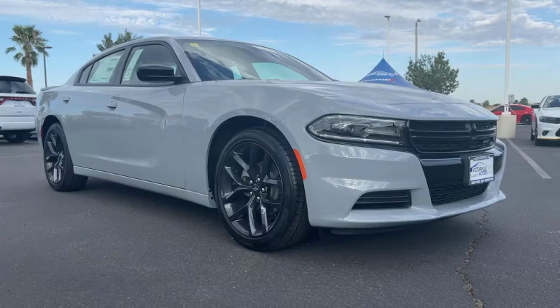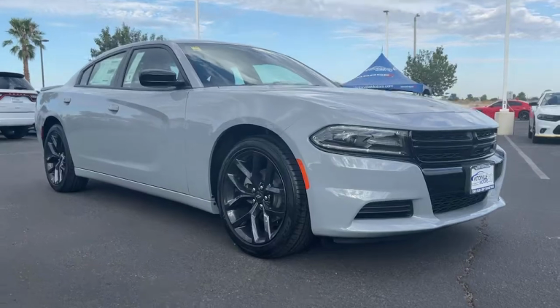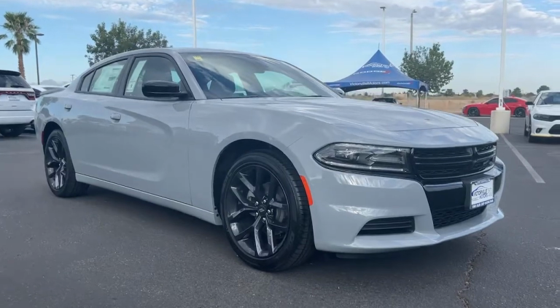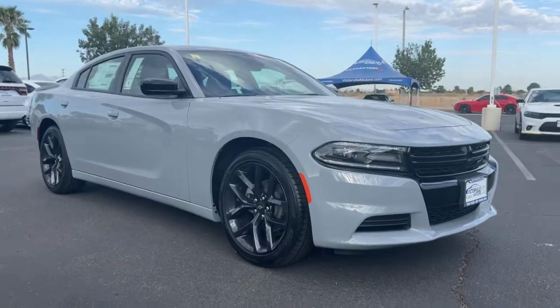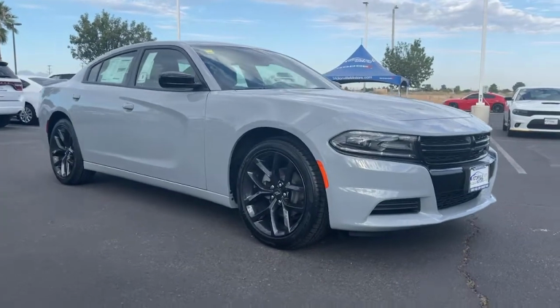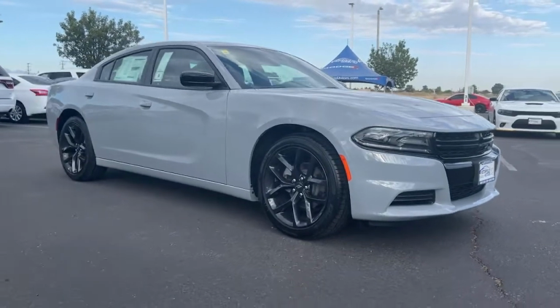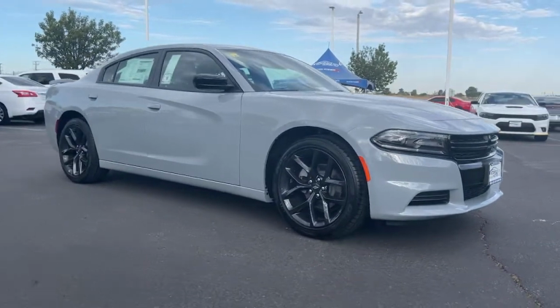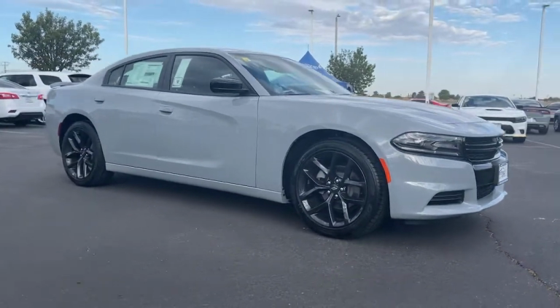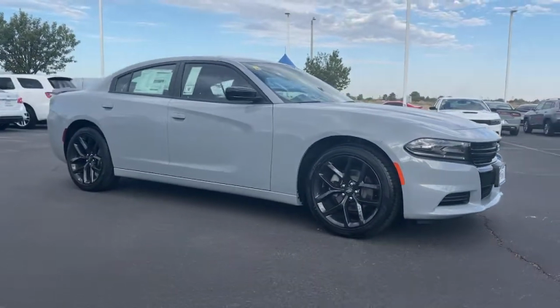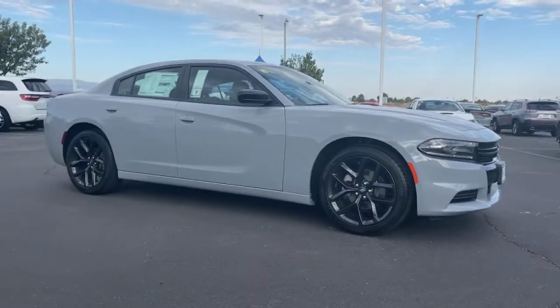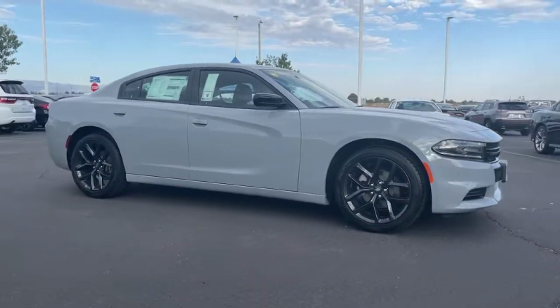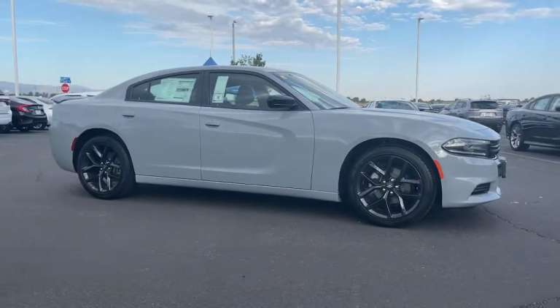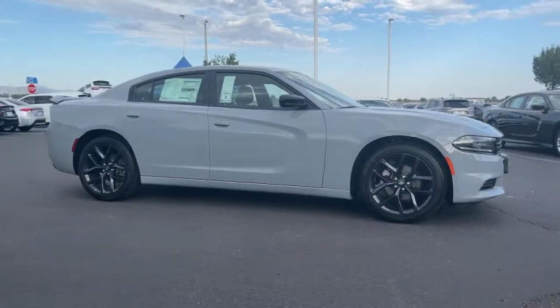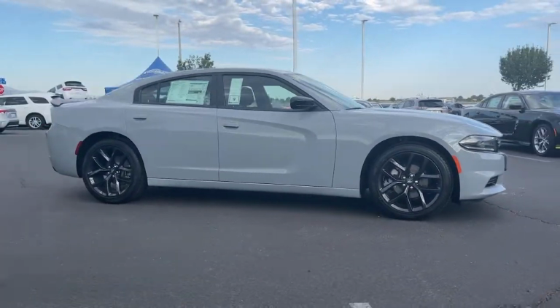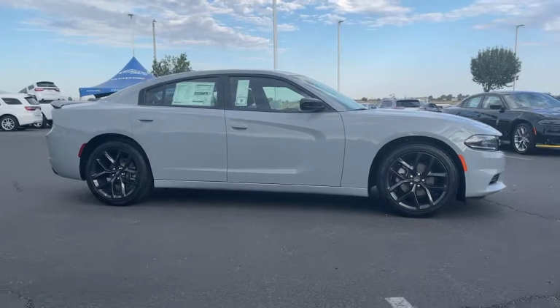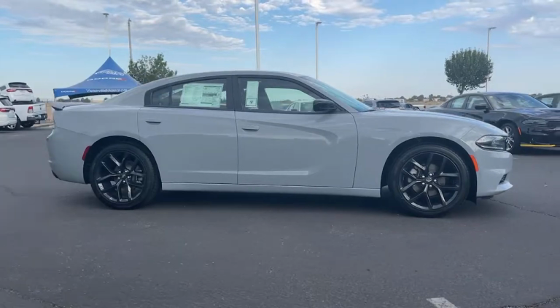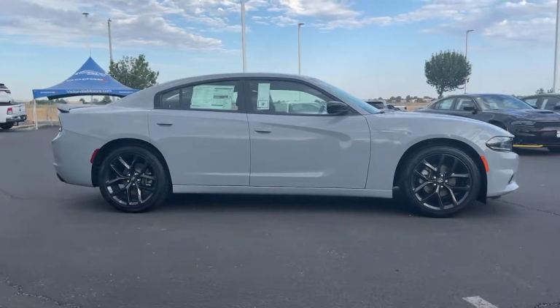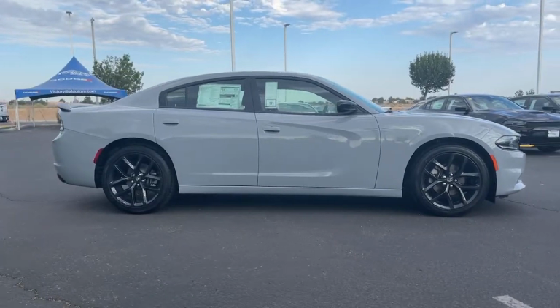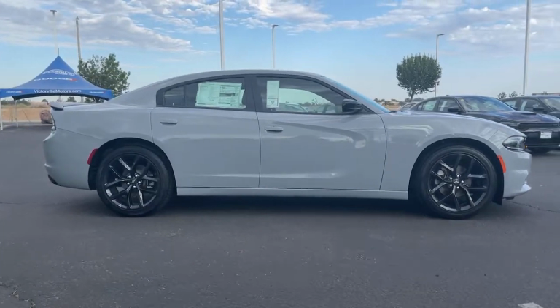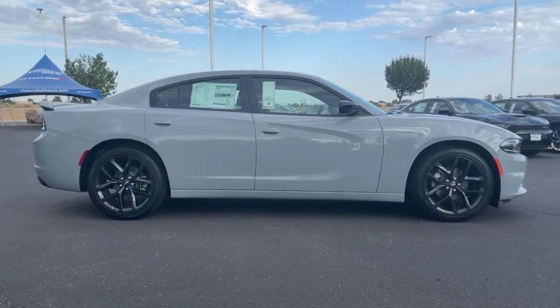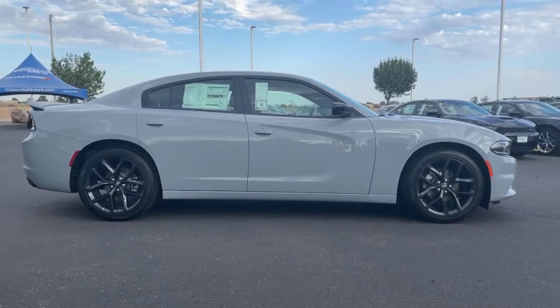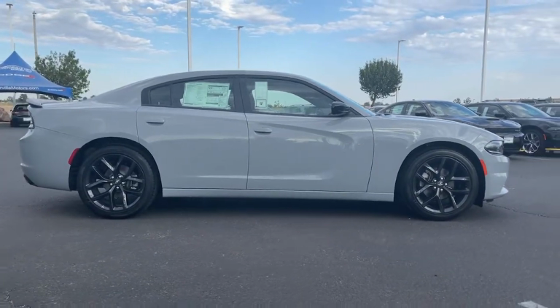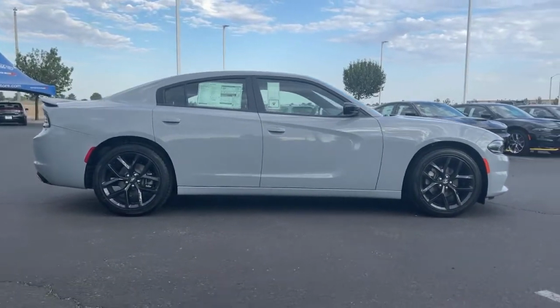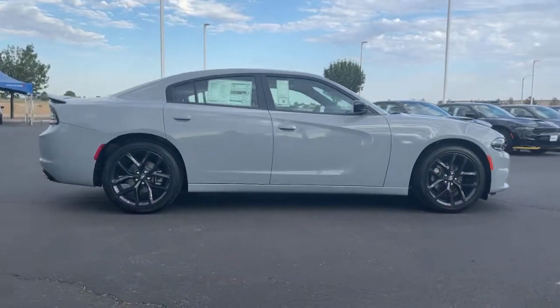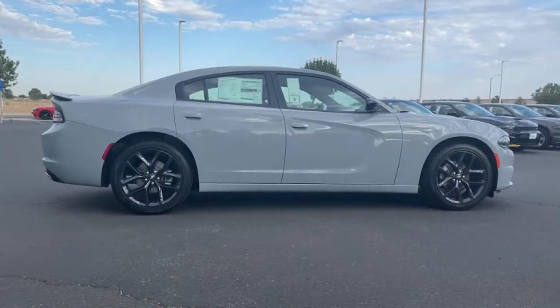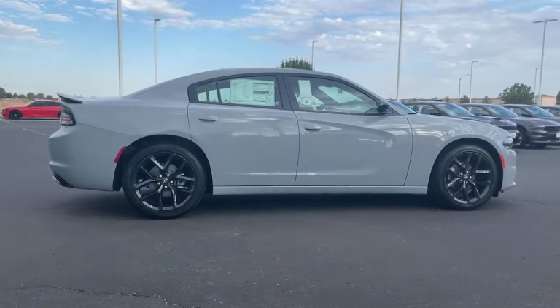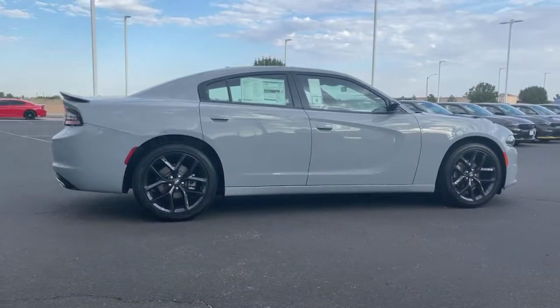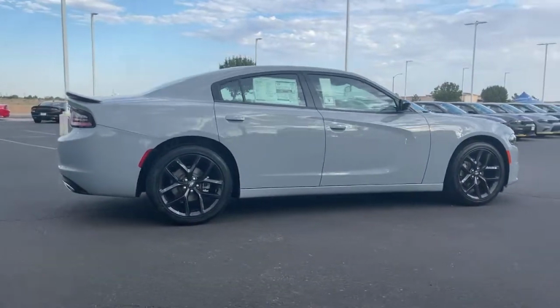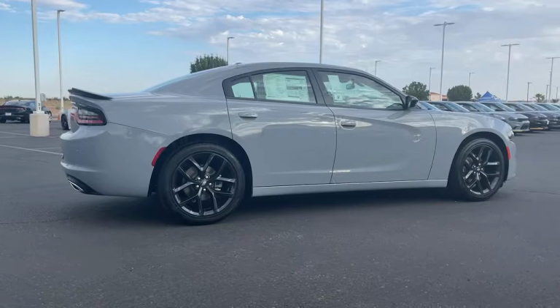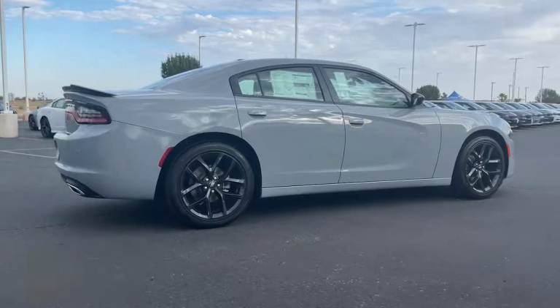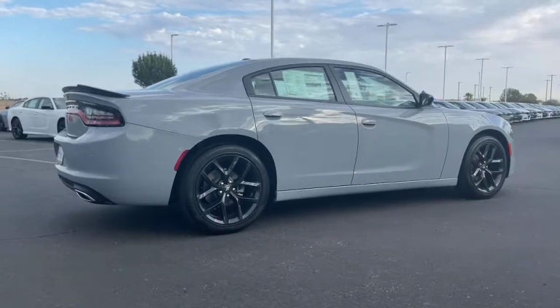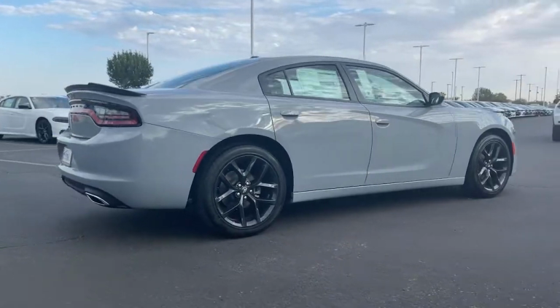Check out this 2021 Dodge Charger. The Charger delivers all the power and excitement you want in a muscle car and the safety features and convenience you need for the daily drive.